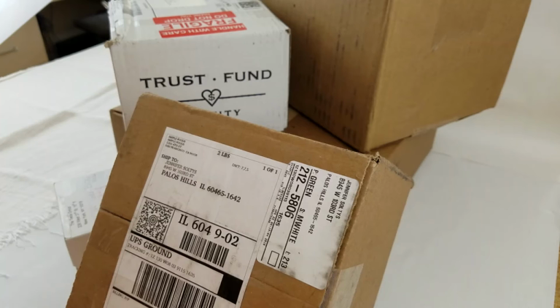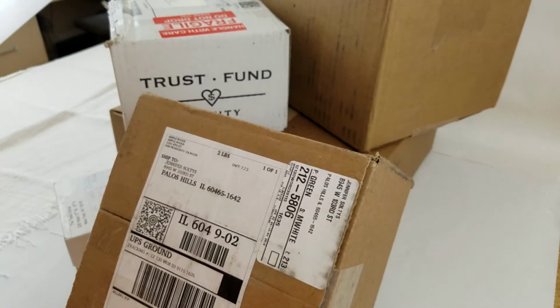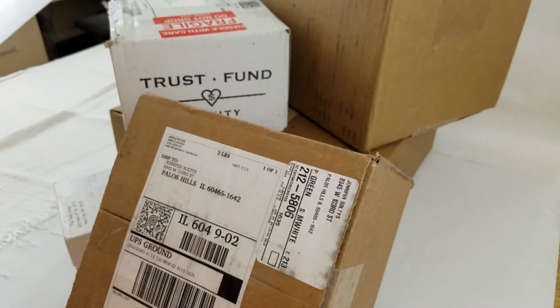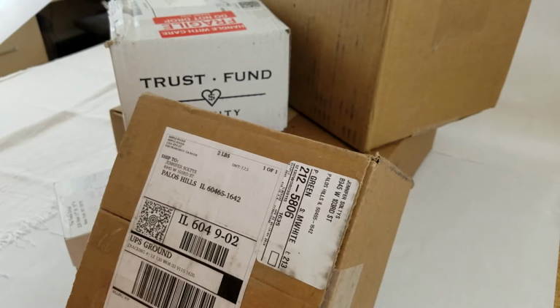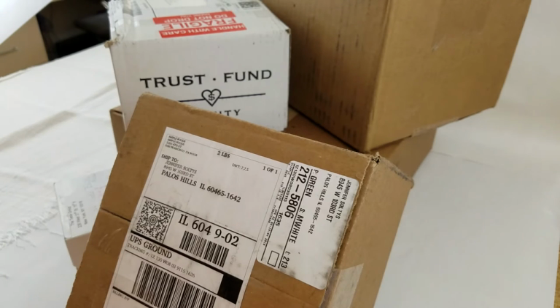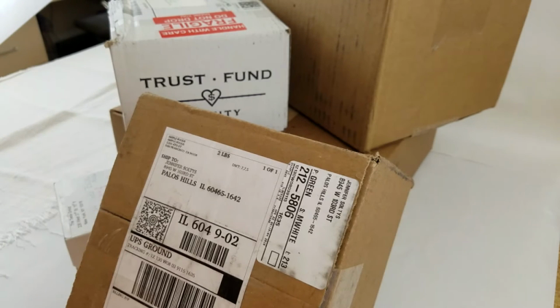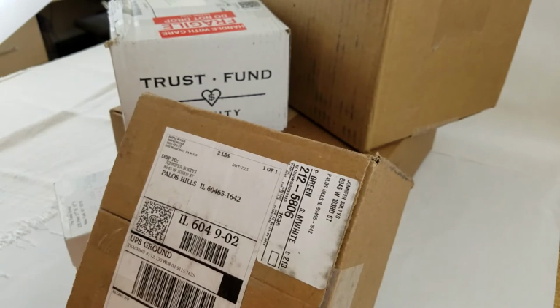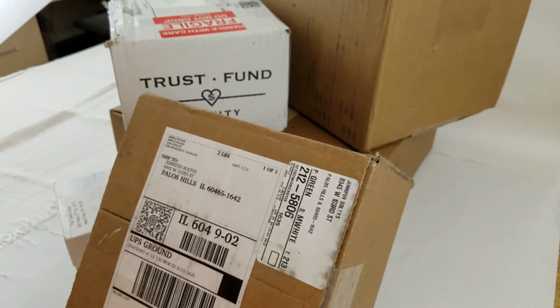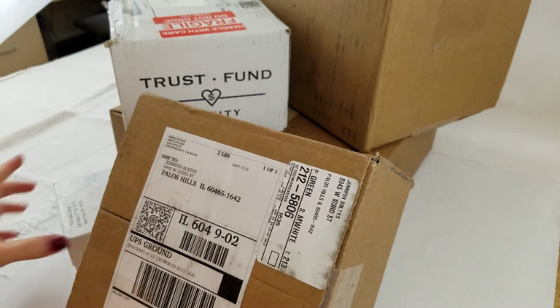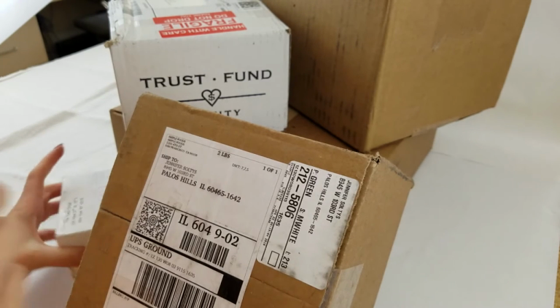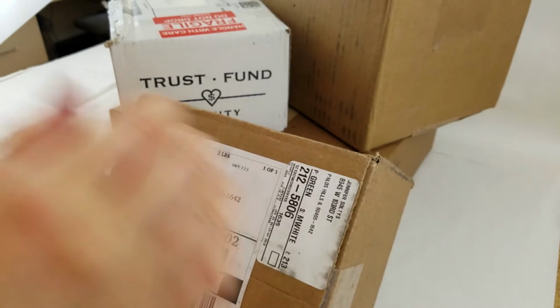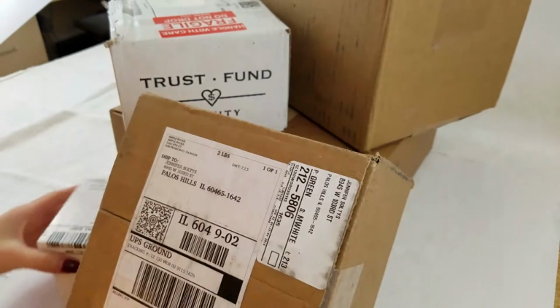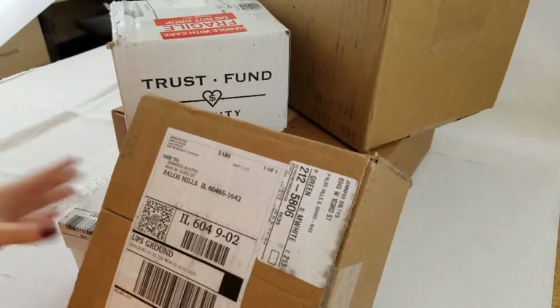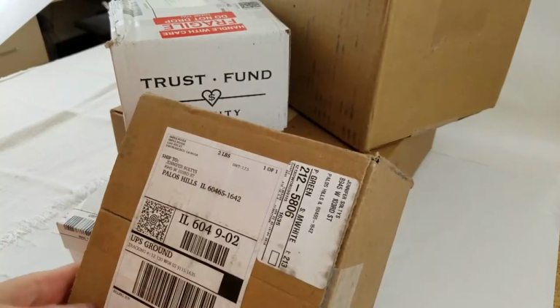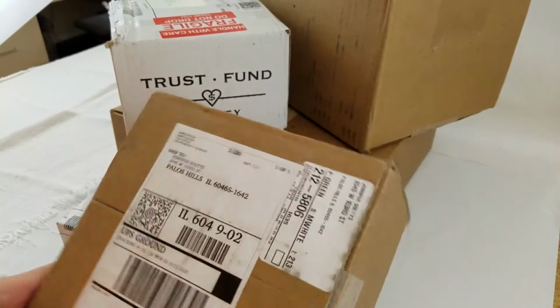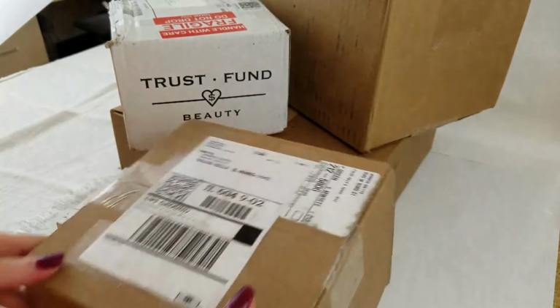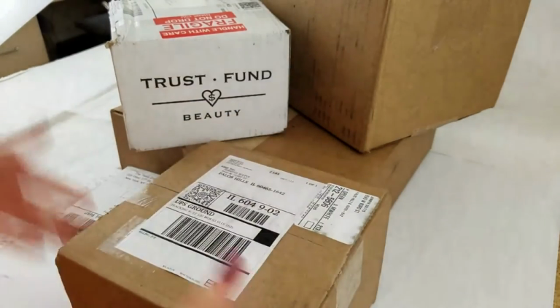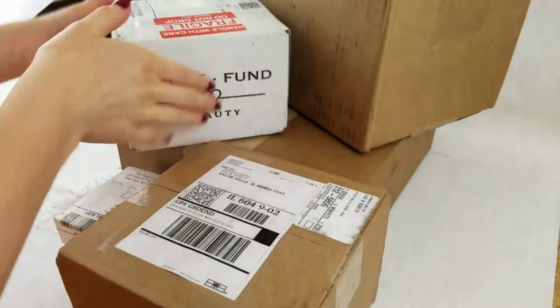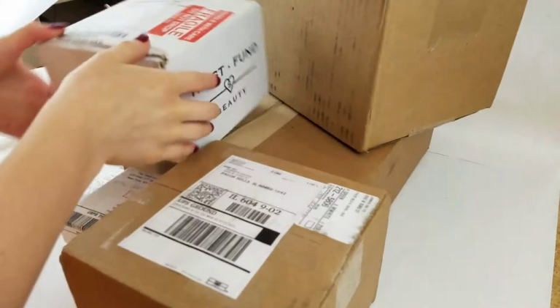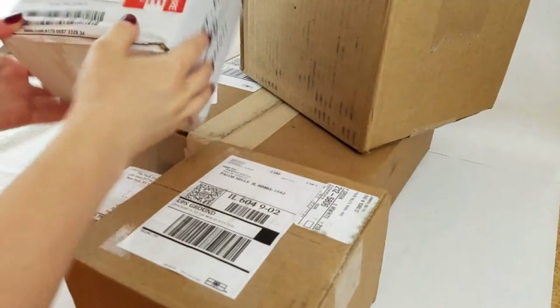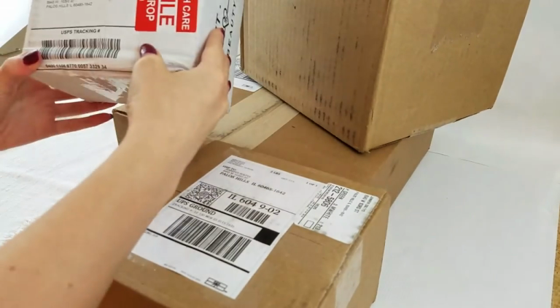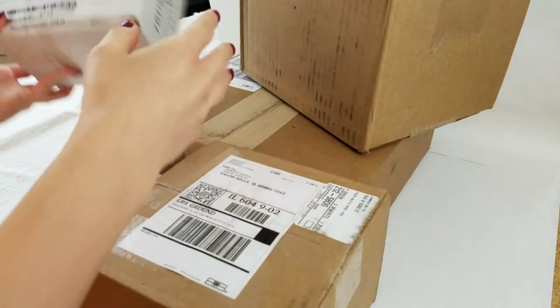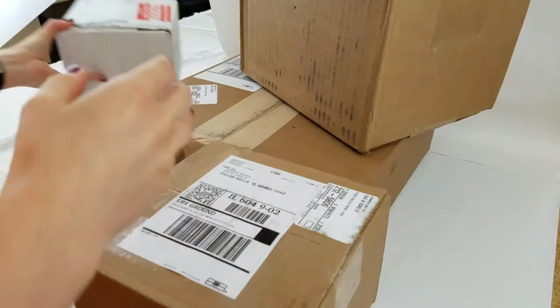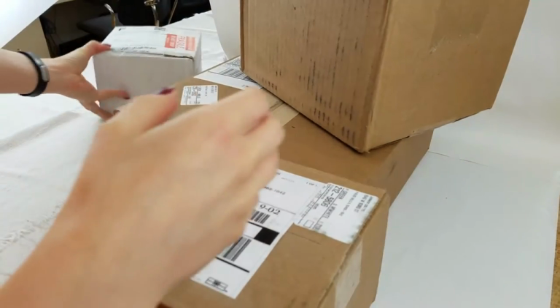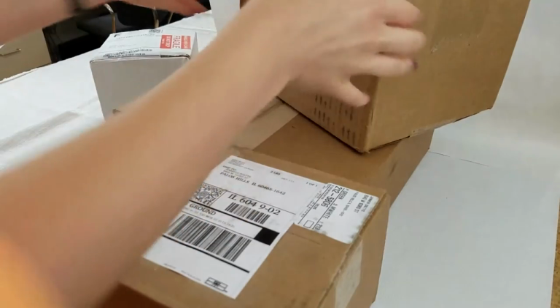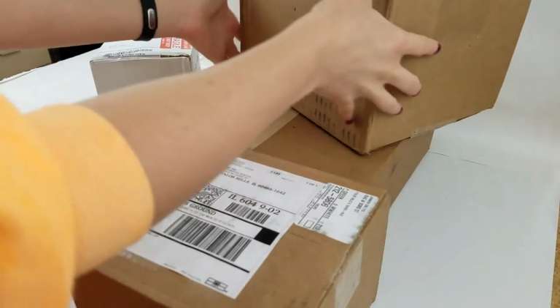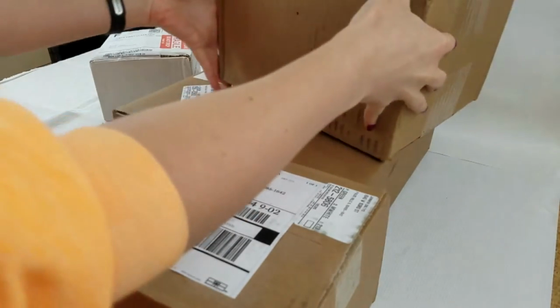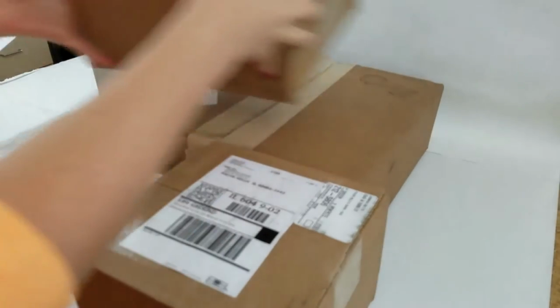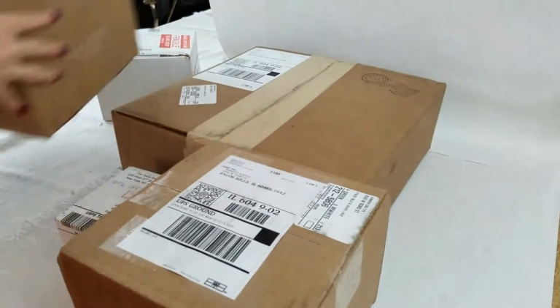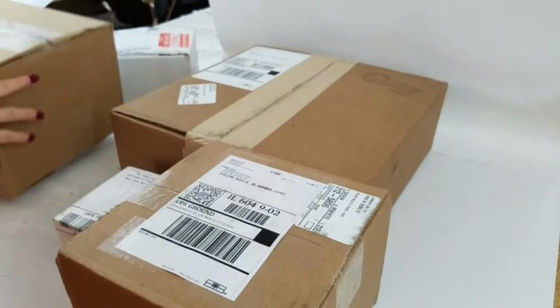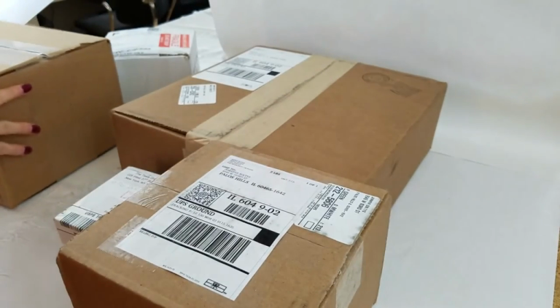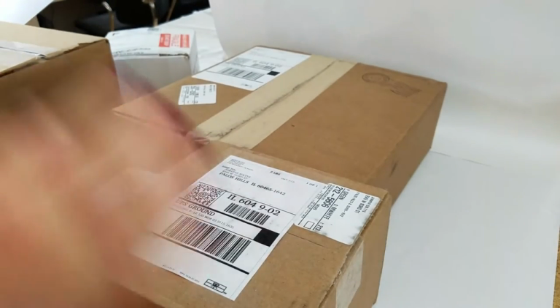Hey everybody, we are unboxing these surprise boxes and we're also testing out YouTube Live on Shelly's phone because we've never used it, so we want to see what that's all about.